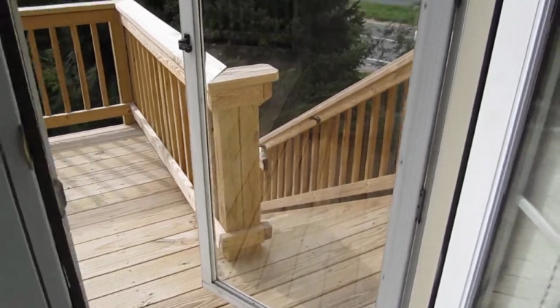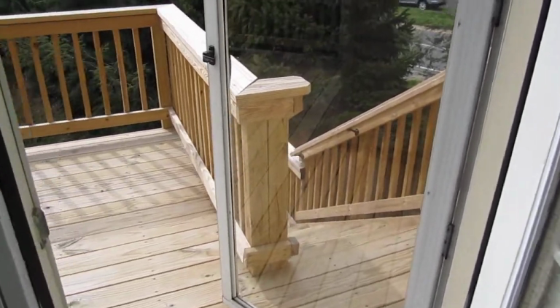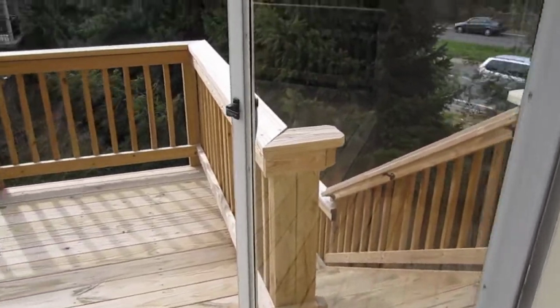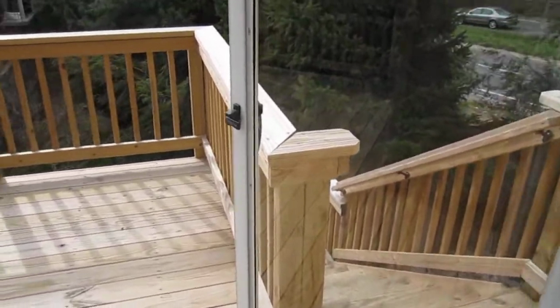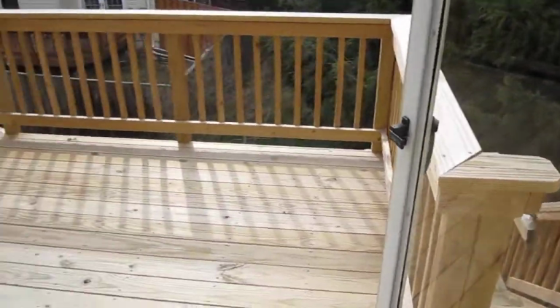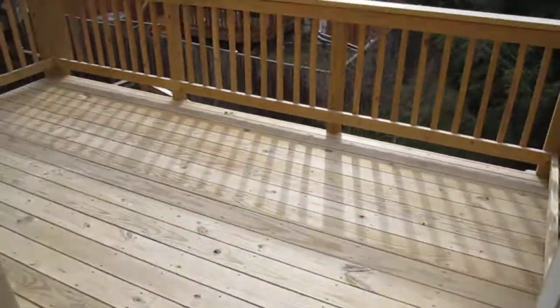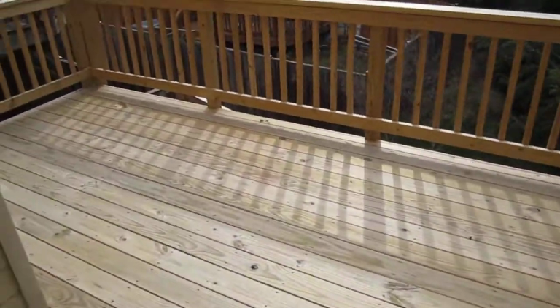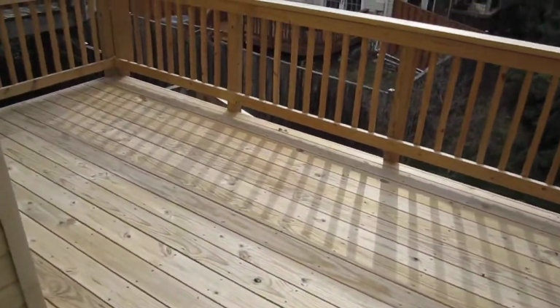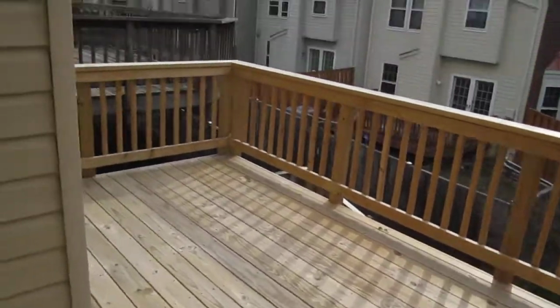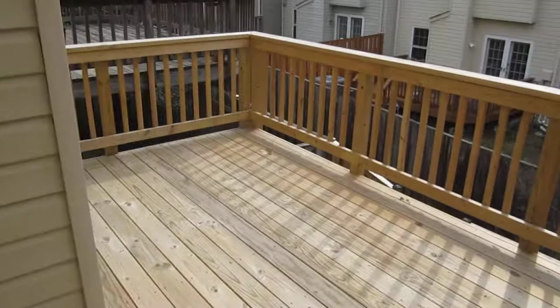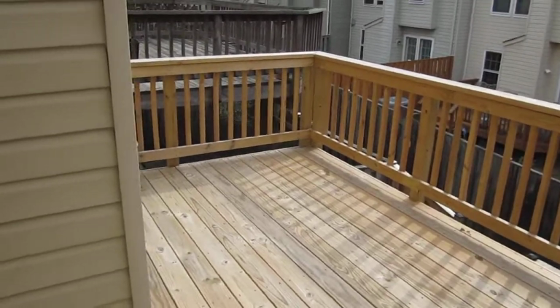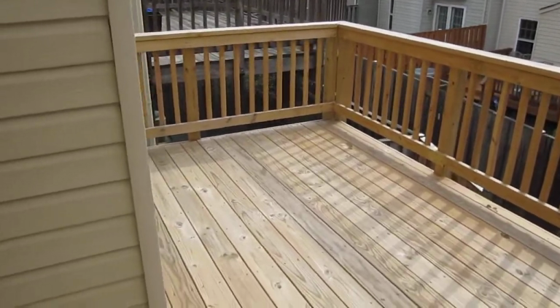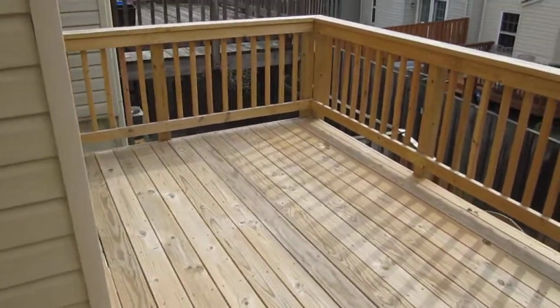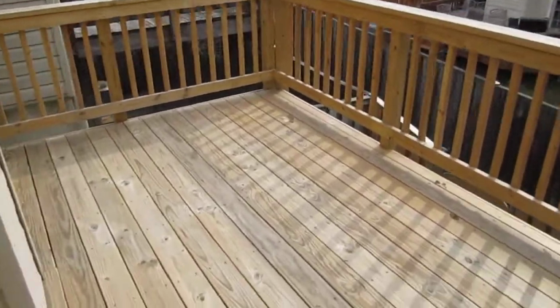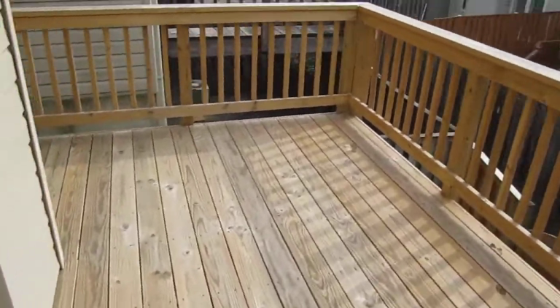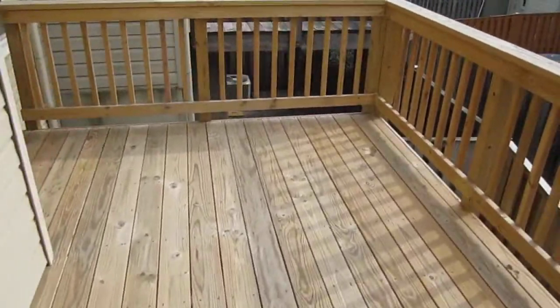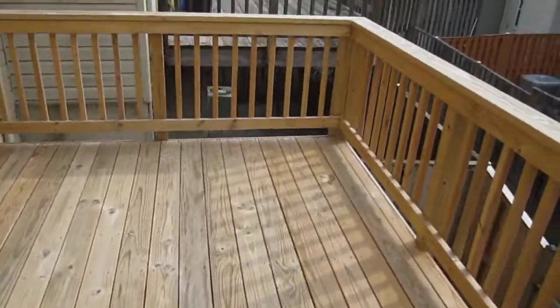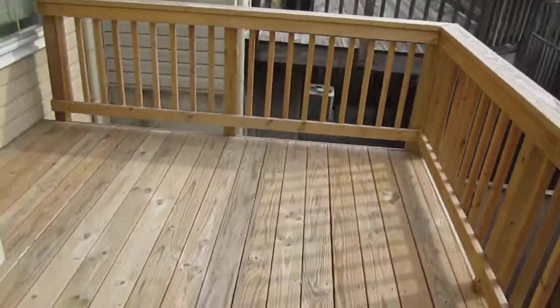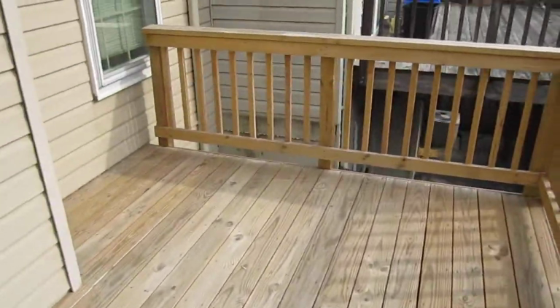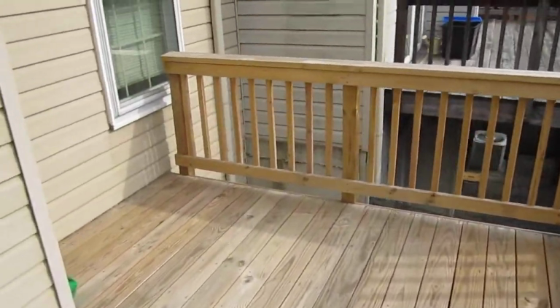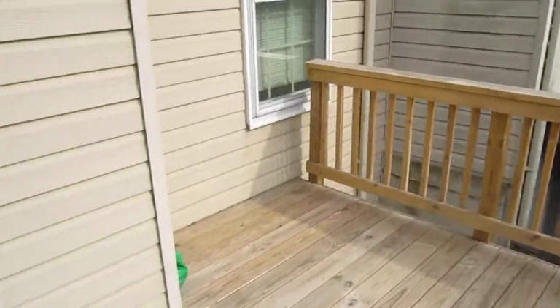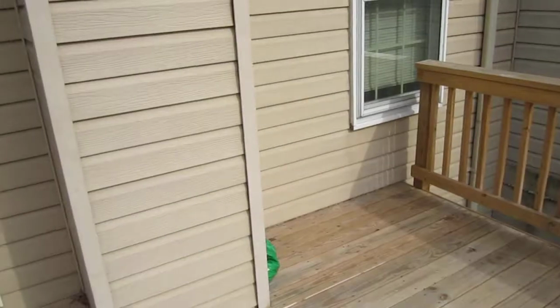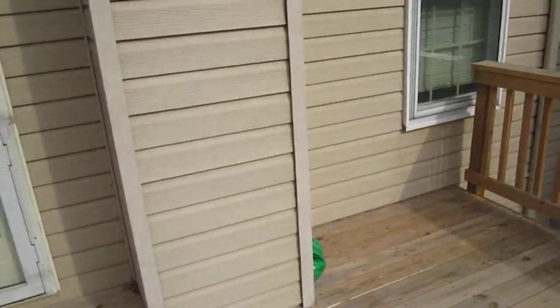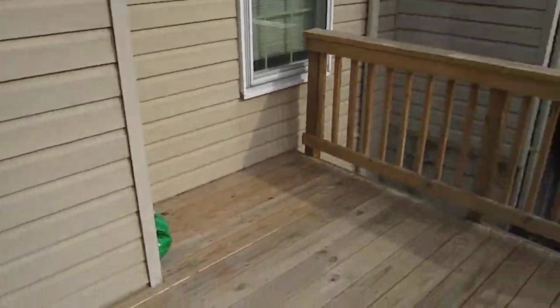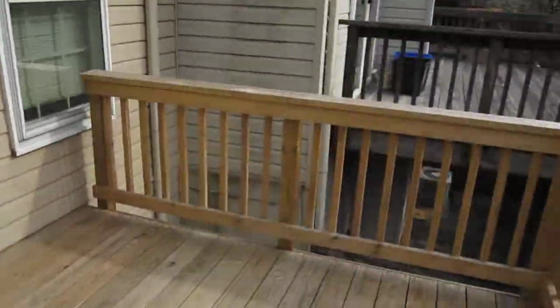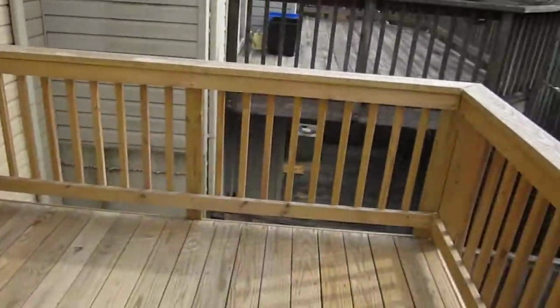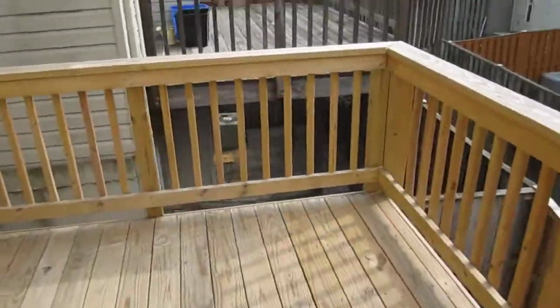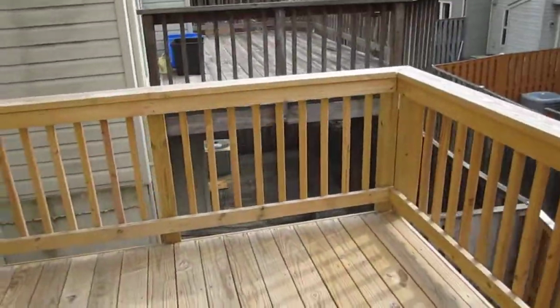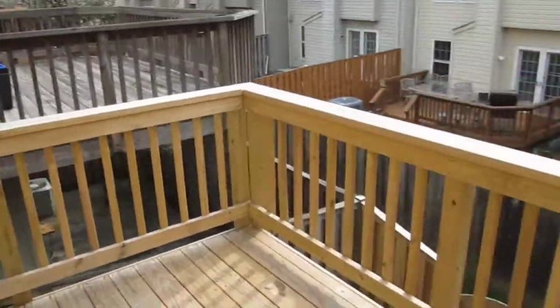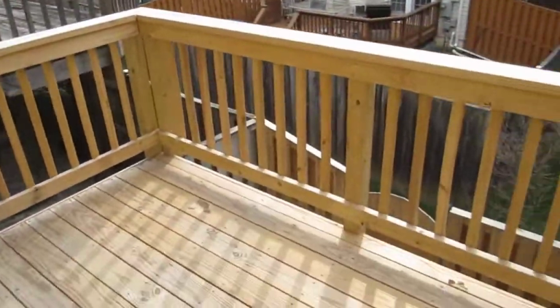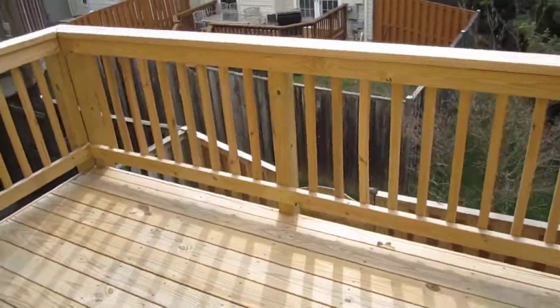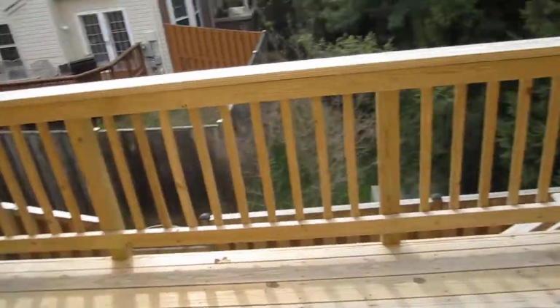Back deck. It's elevated. Decent size — definitely room for a grill, a smoker, a table, some chairs.